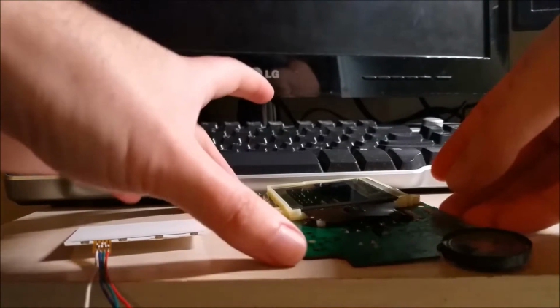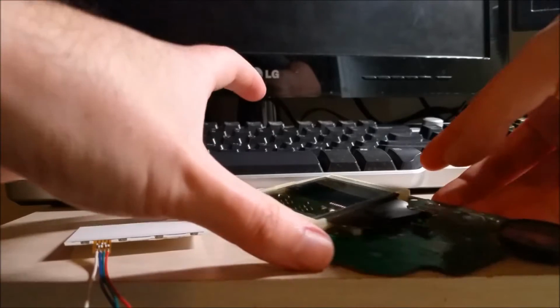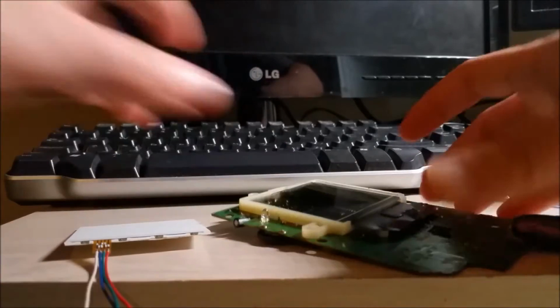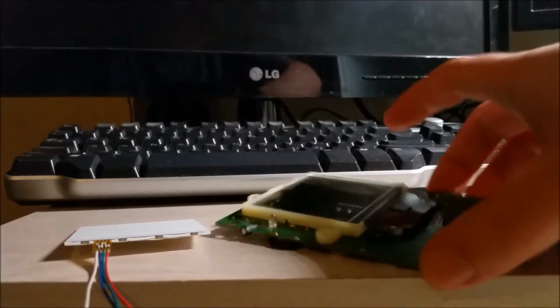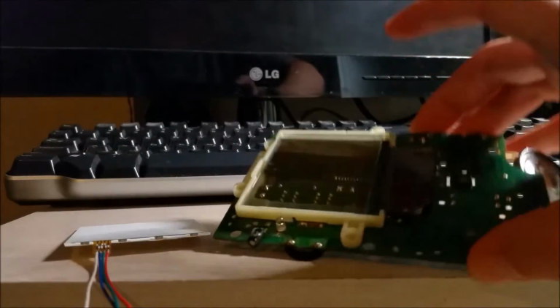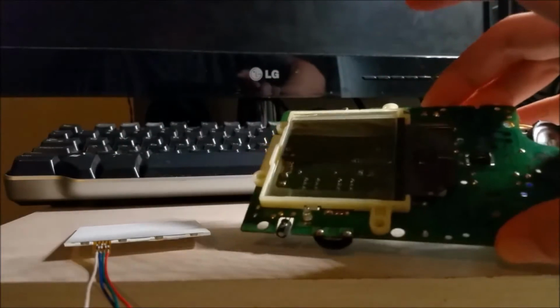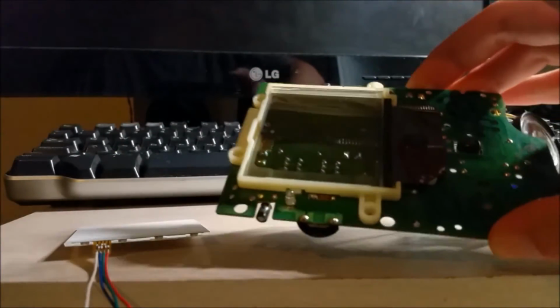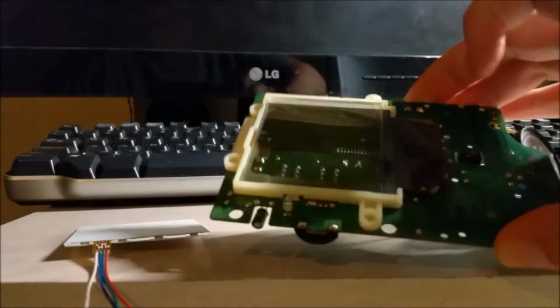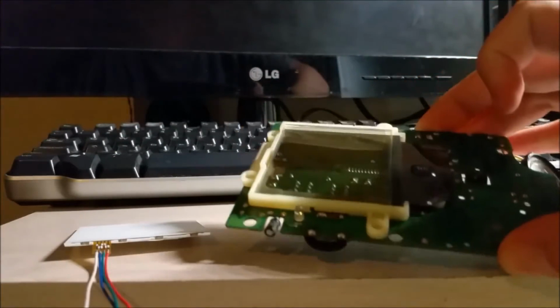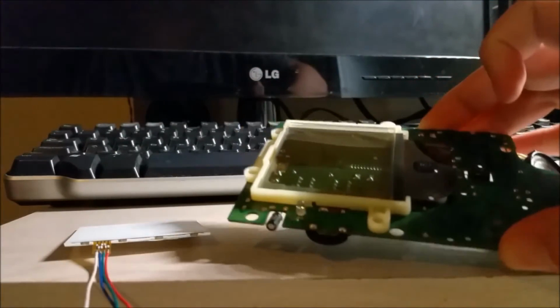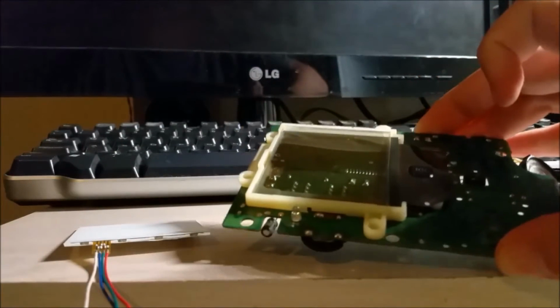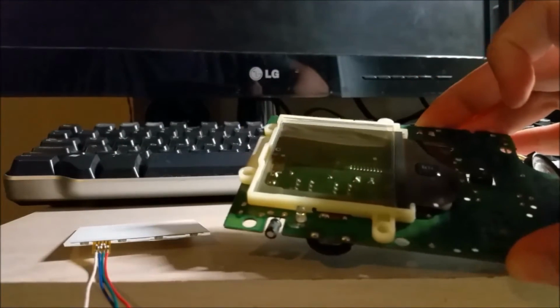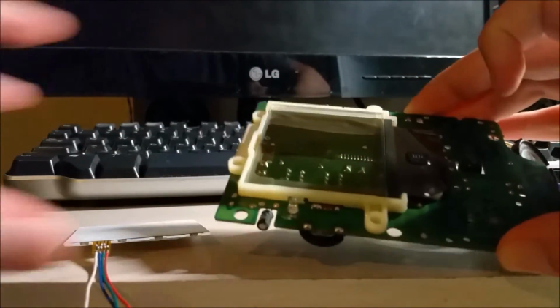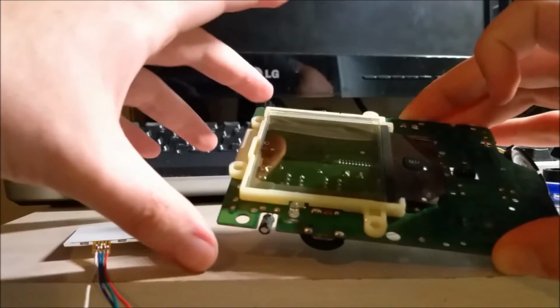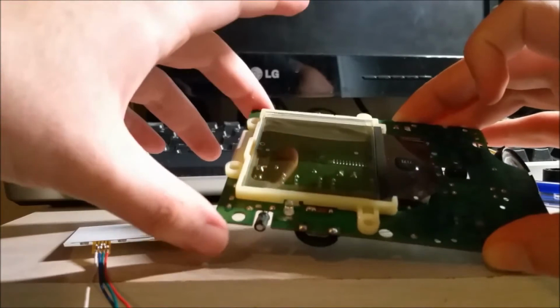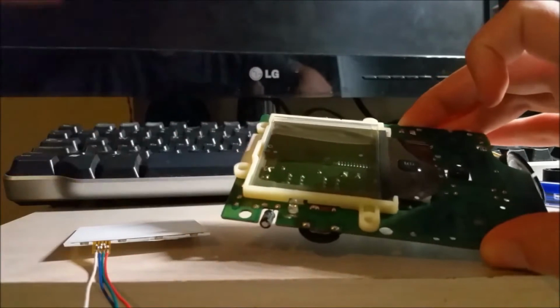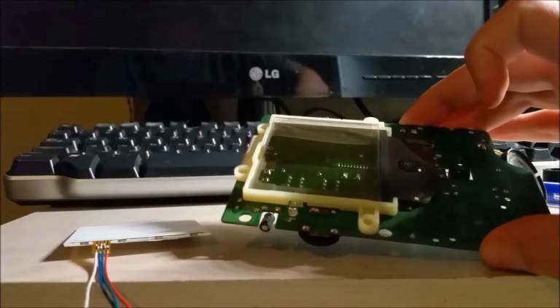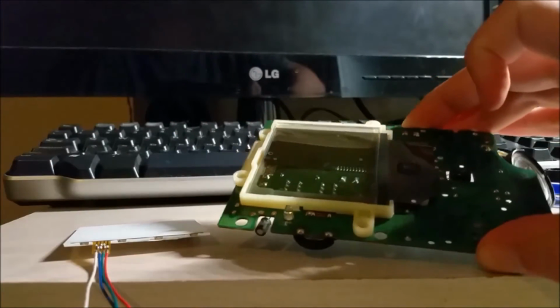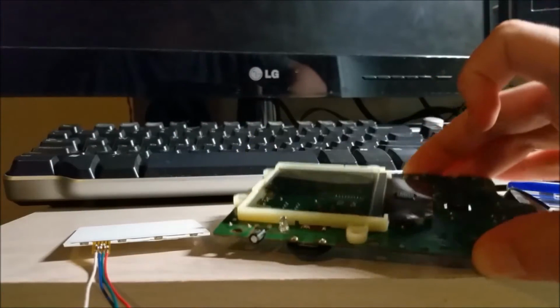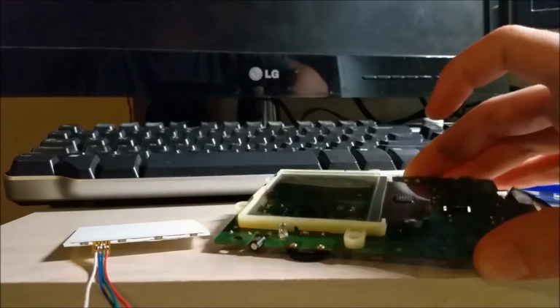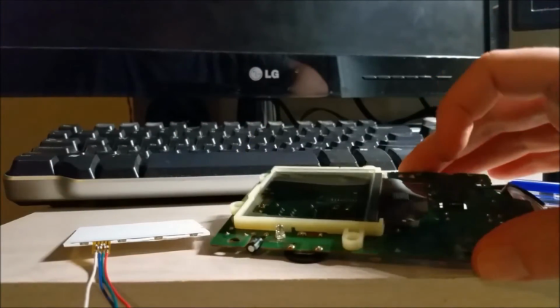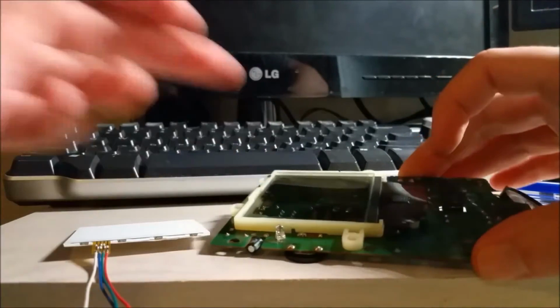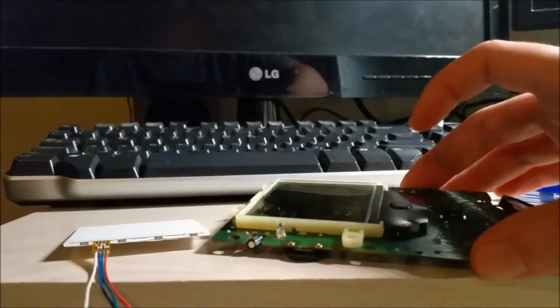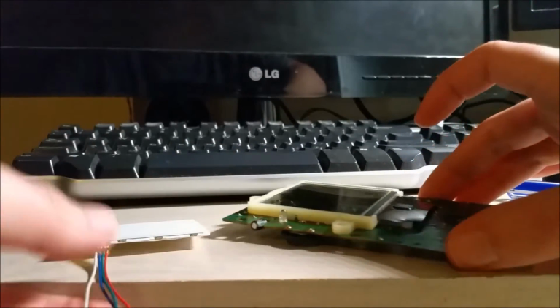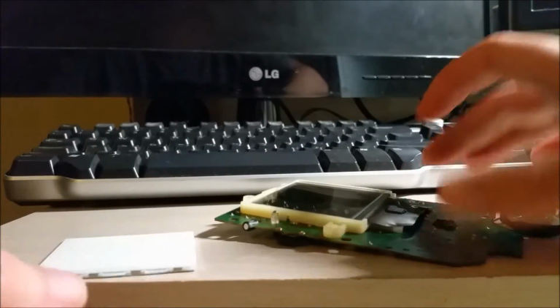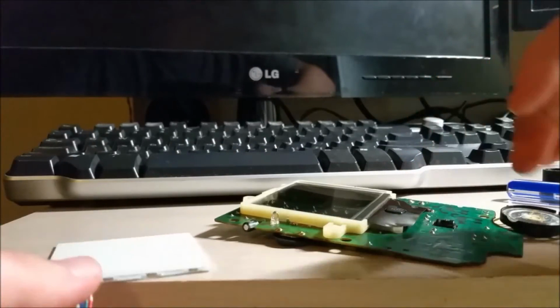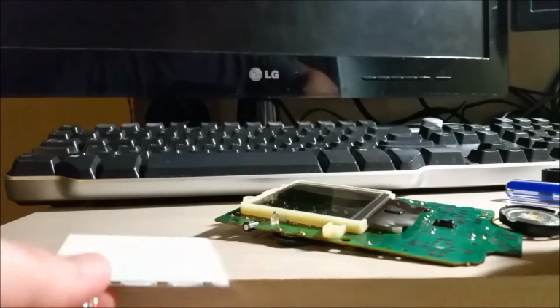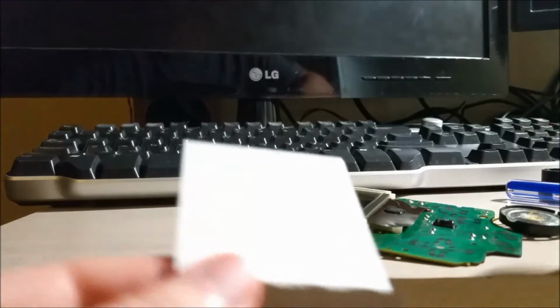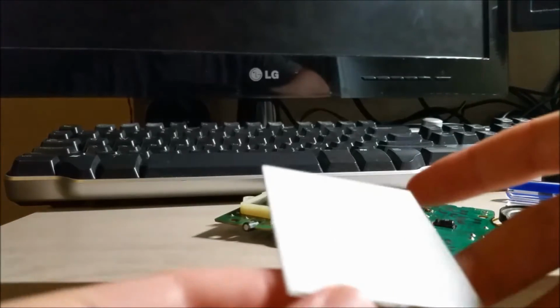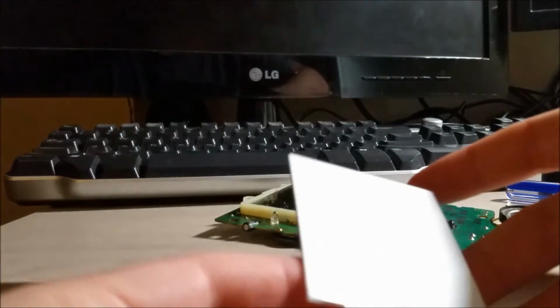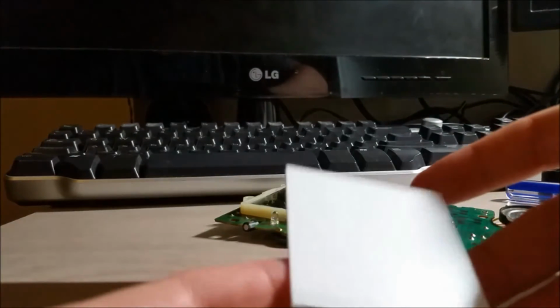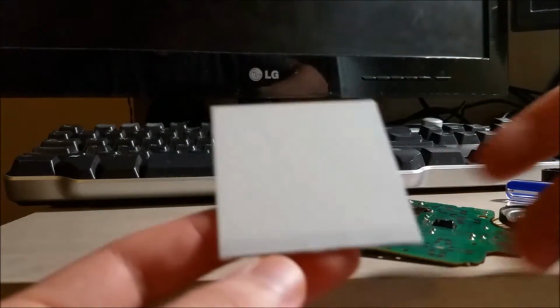This is the original Gameboy DMG — well, the Play It Loud series that I got, that I showed you in a past video. I showed you before how to remove the polarizing filter, and now I'll show you how to put in the backlight.